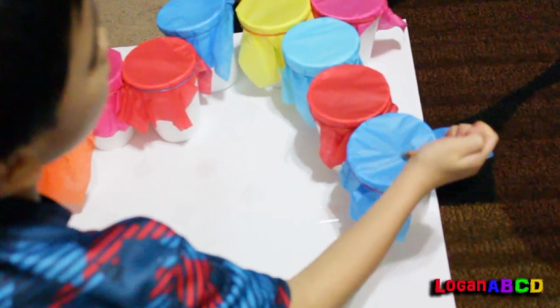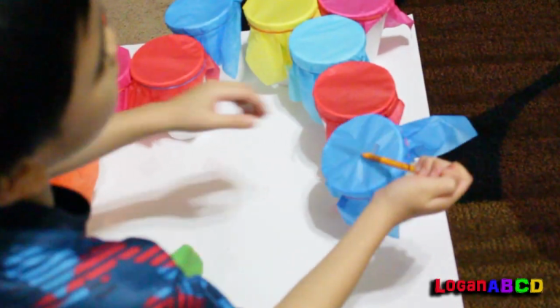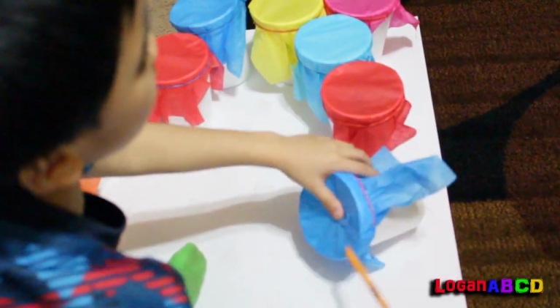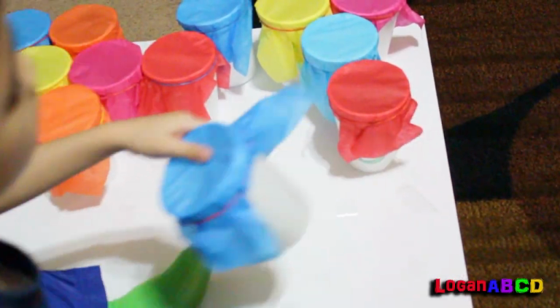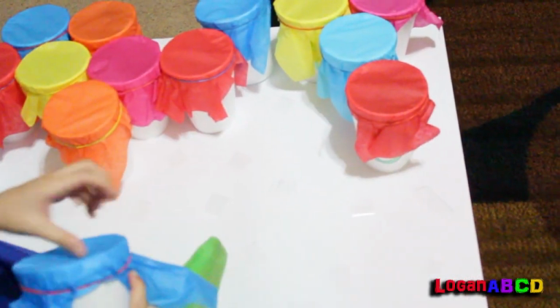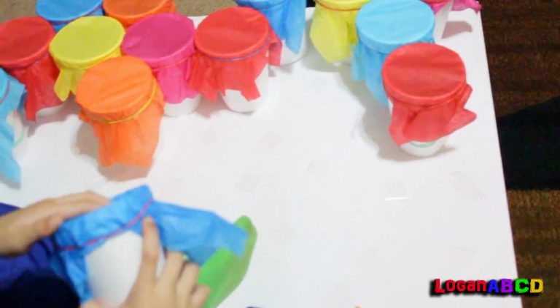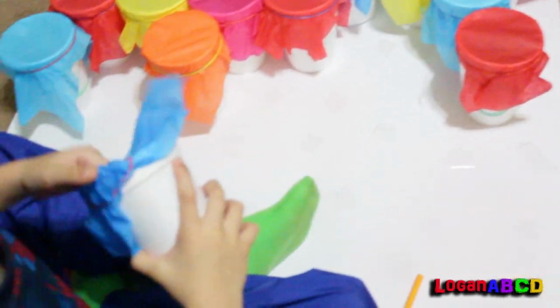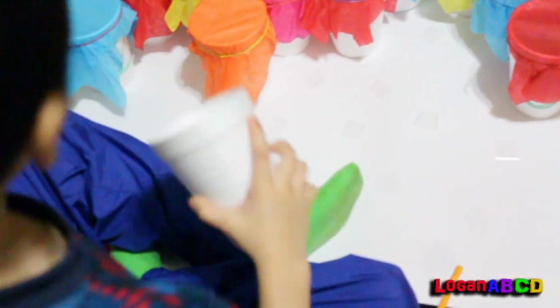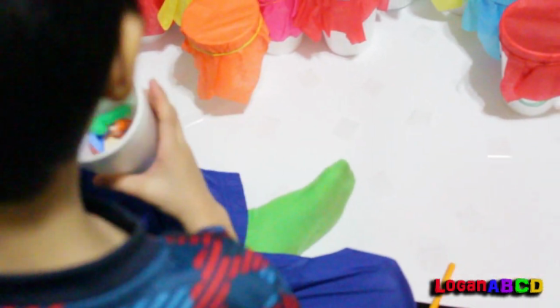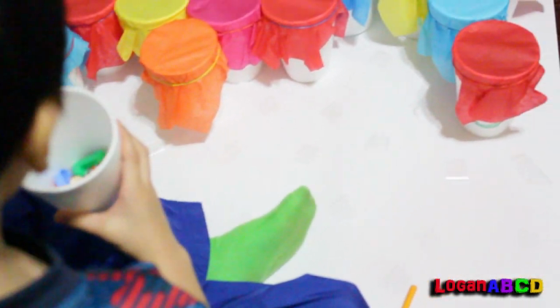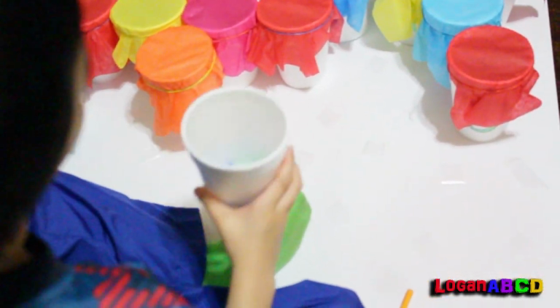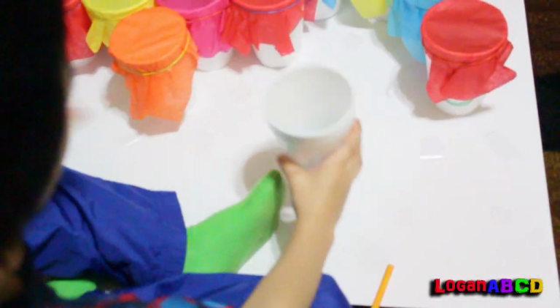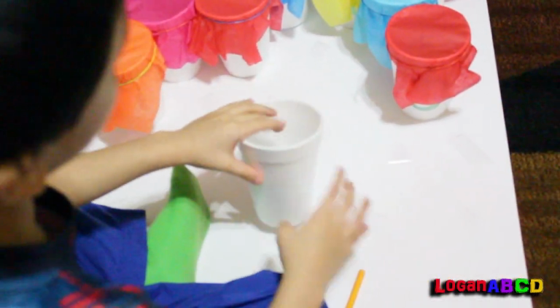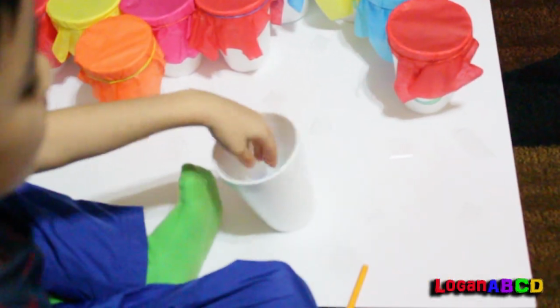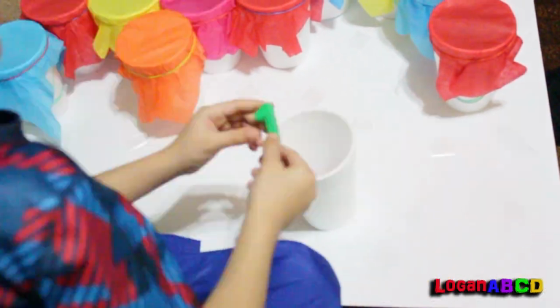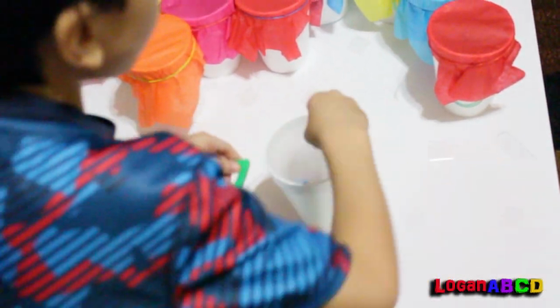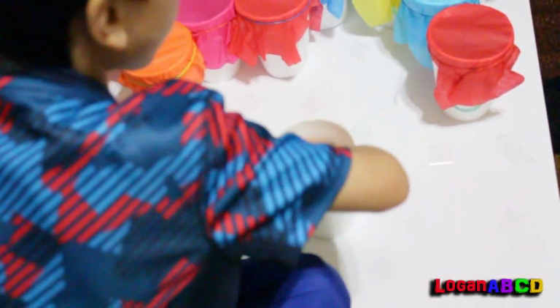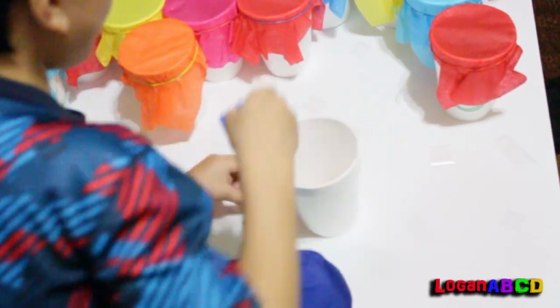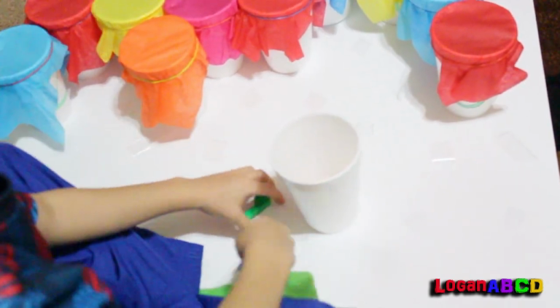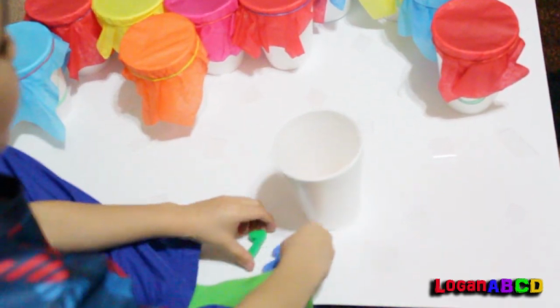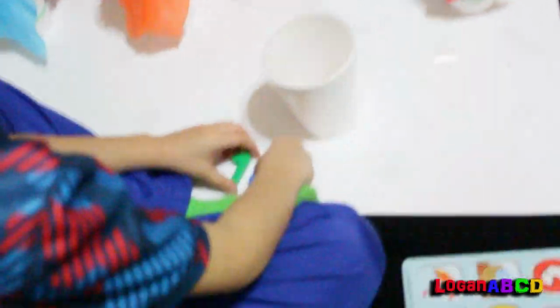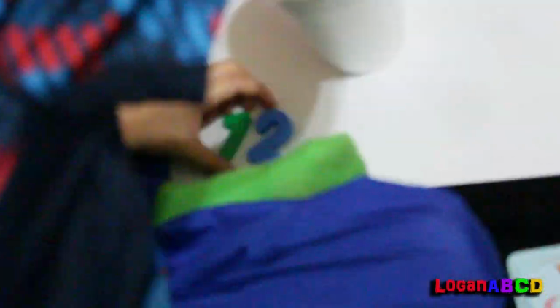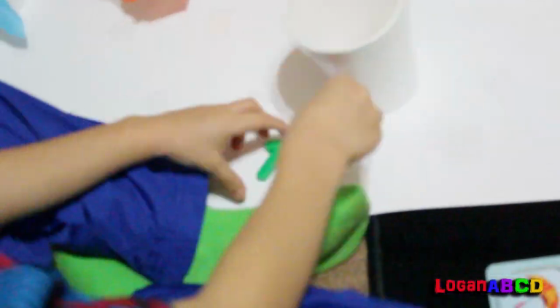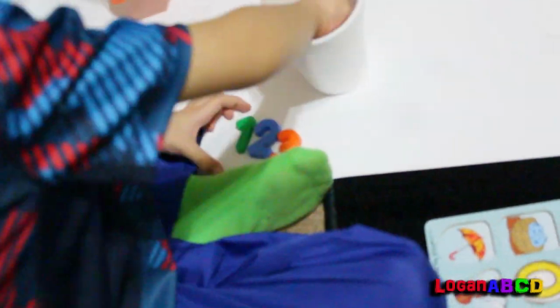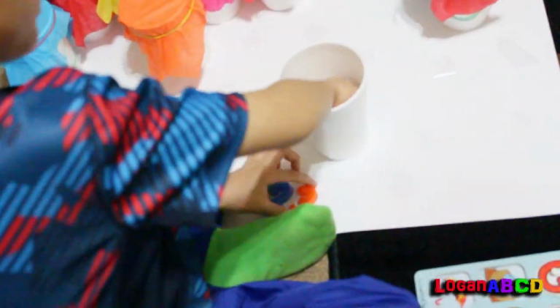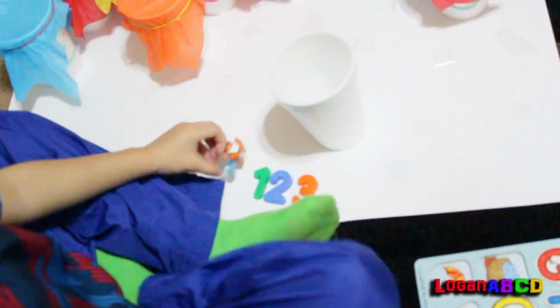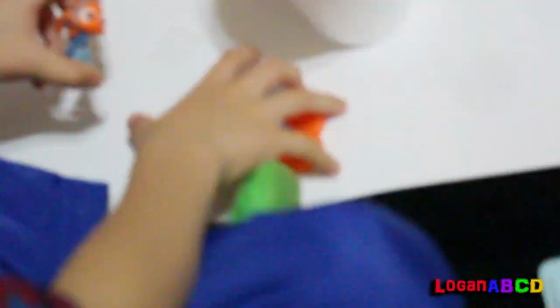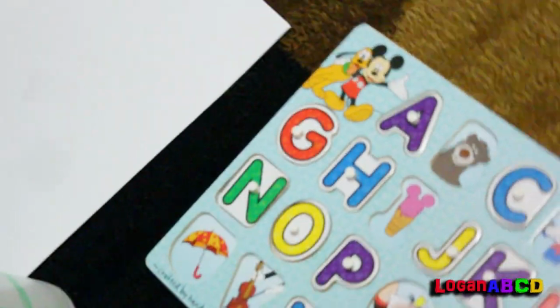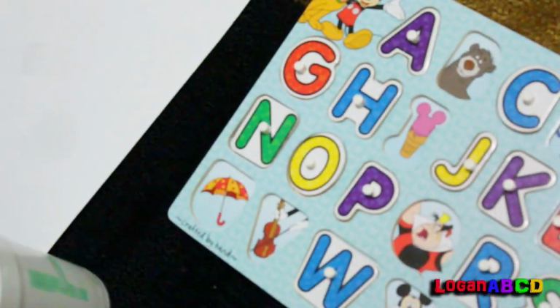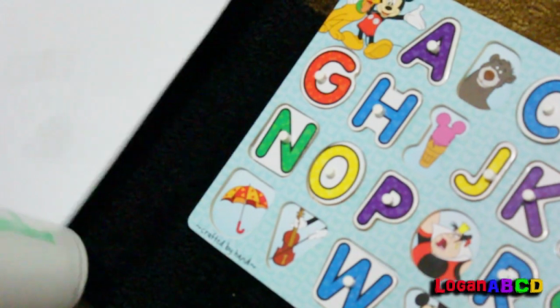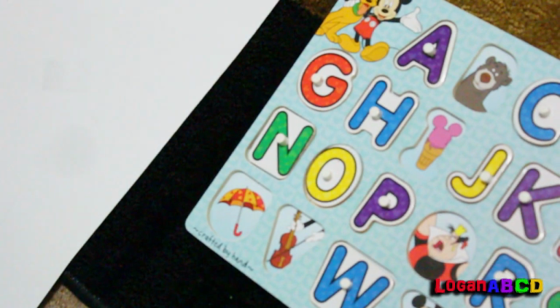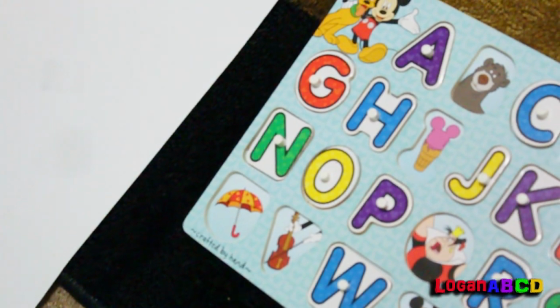Nothing is inside too. Oh! There was a... it's Numbers! N for Nemo and Numbers.